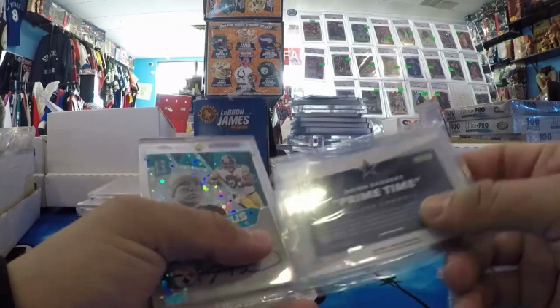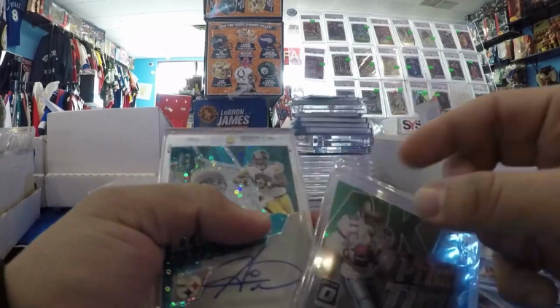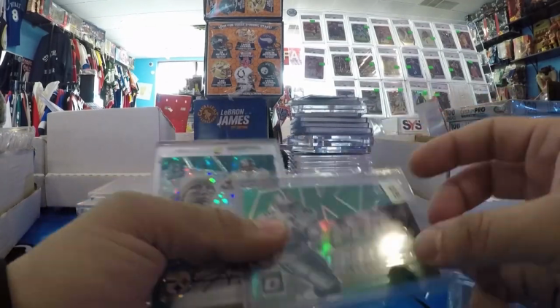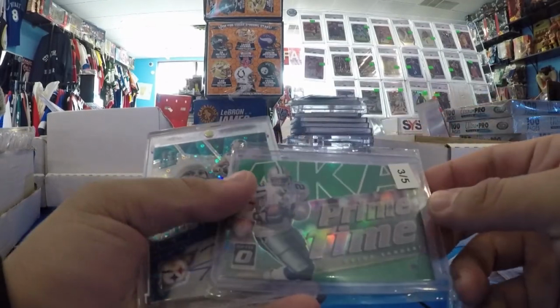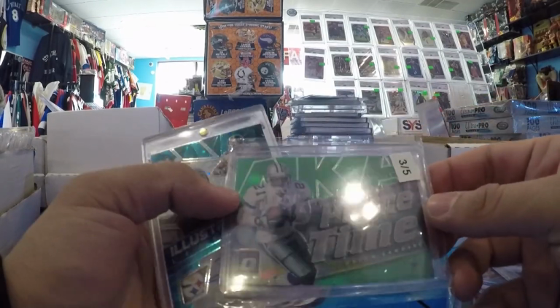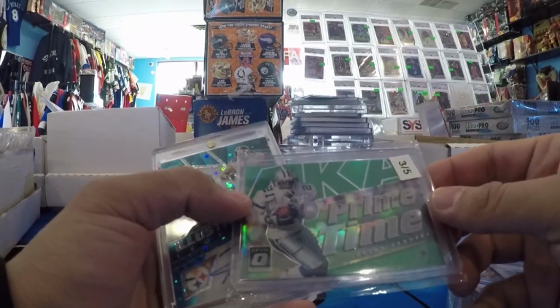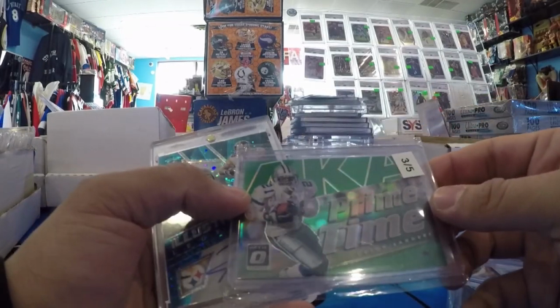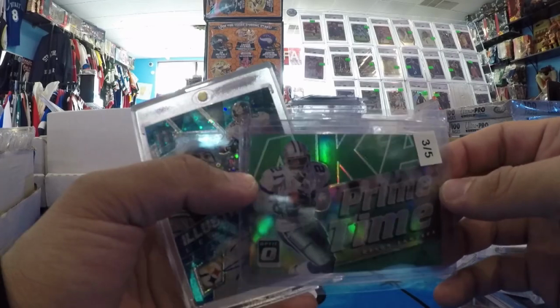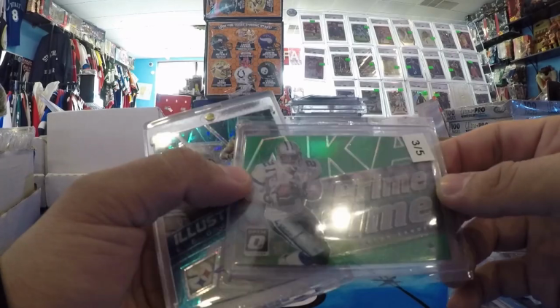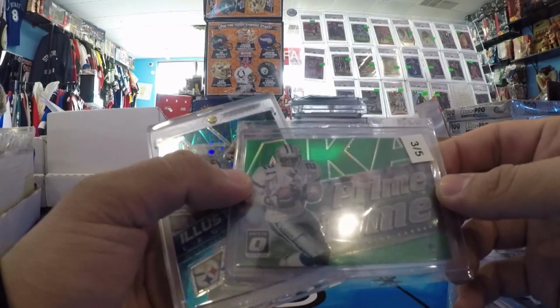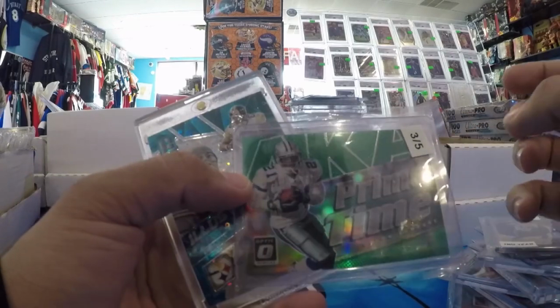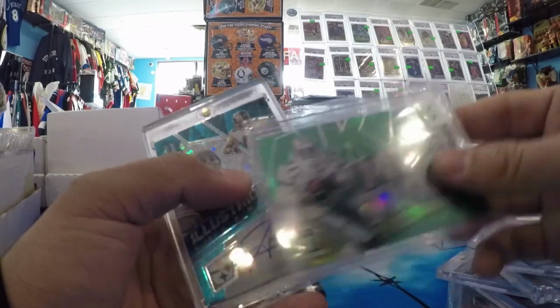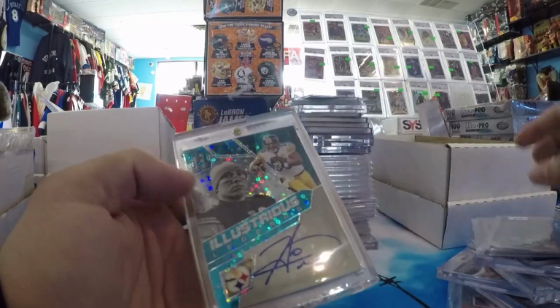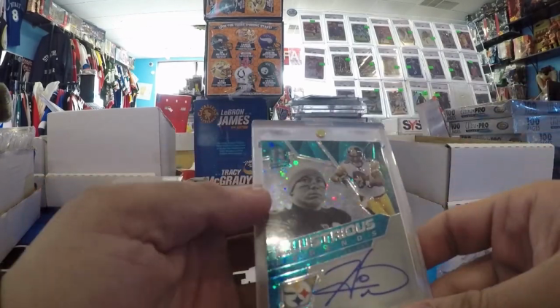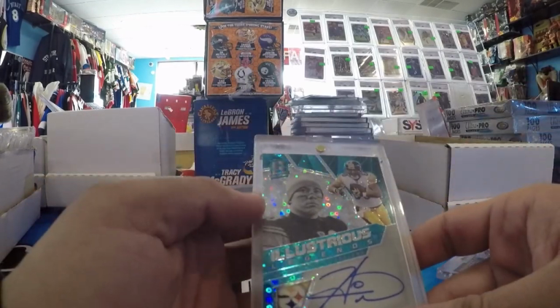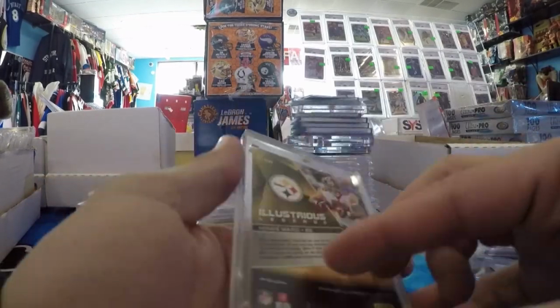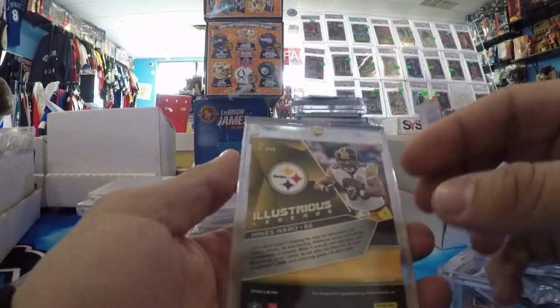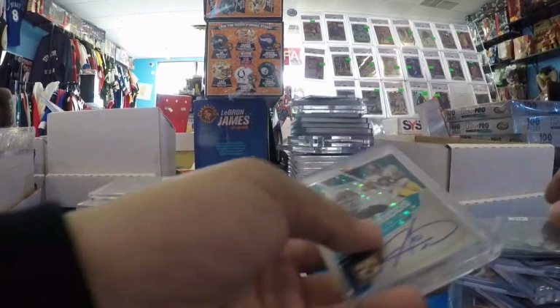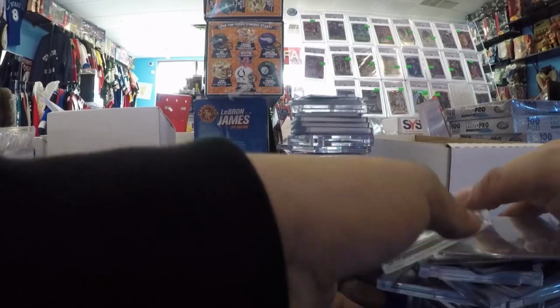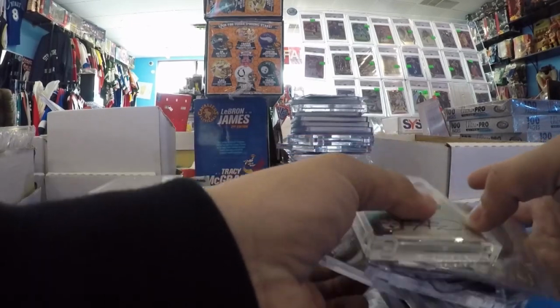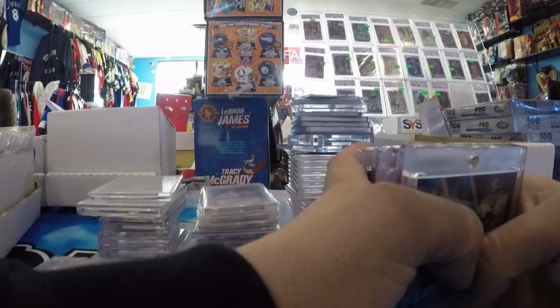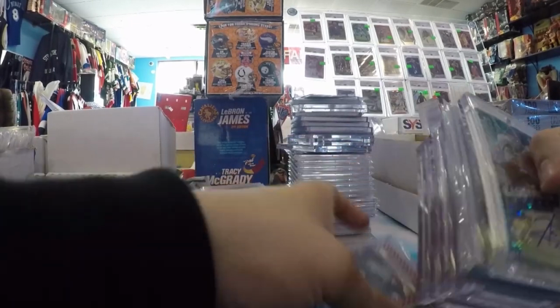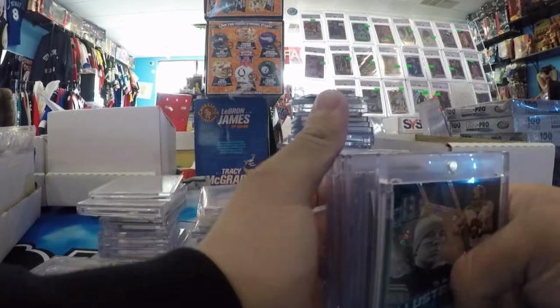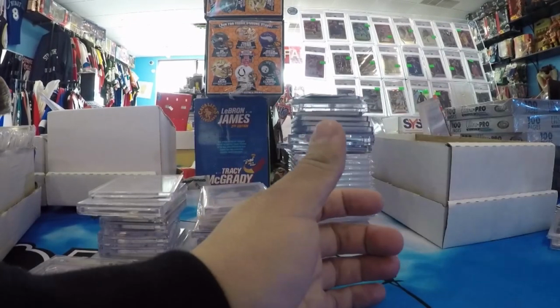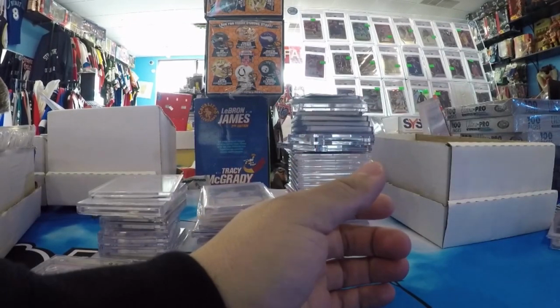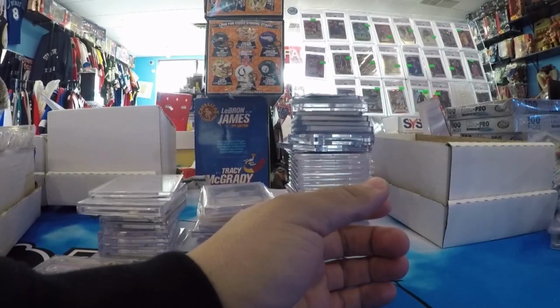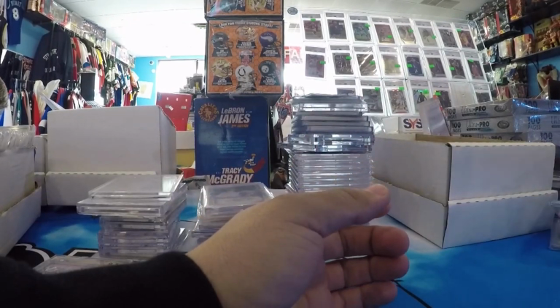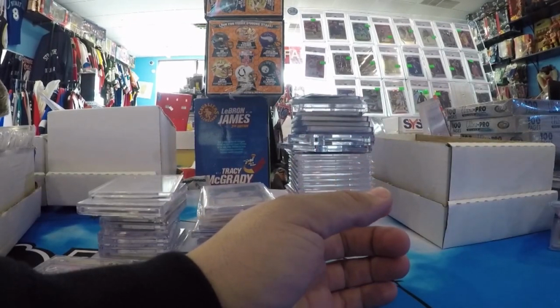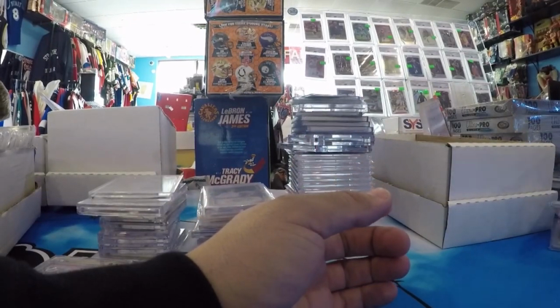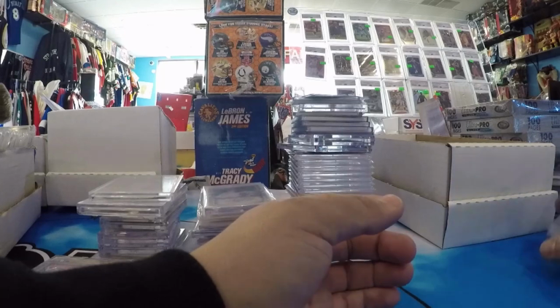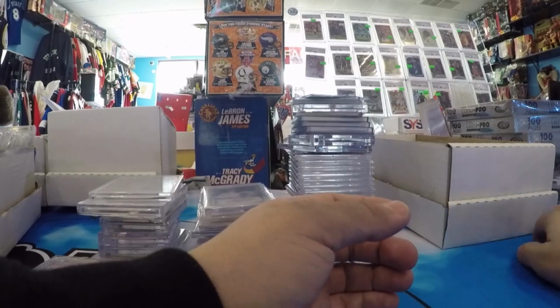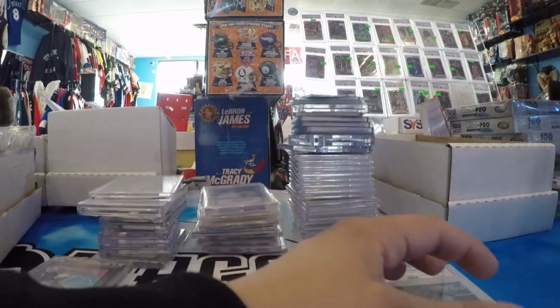Deion Sanders, Primetime — aka Primetime nickname — out of five. Hines Ward On Card Spectra Auto to 15. Those basically wrap up Atlanta.